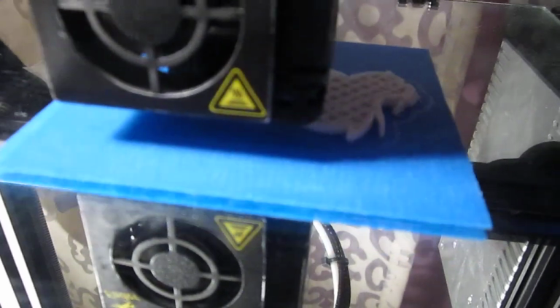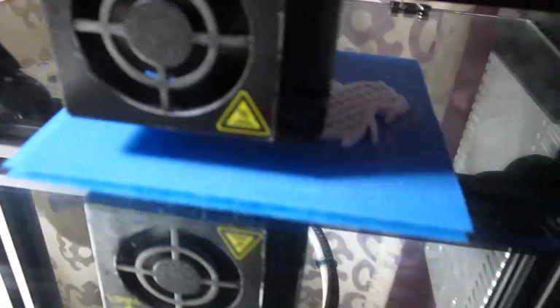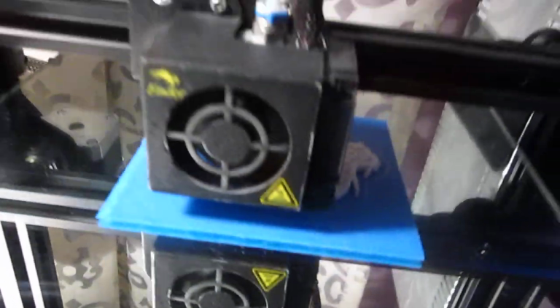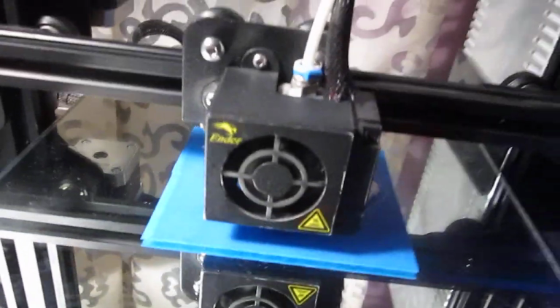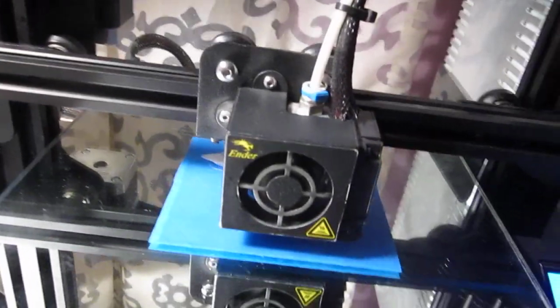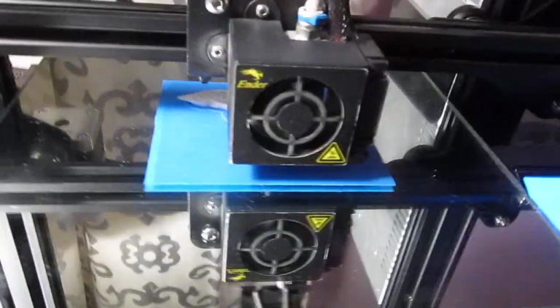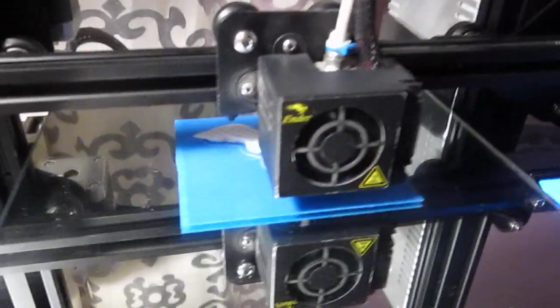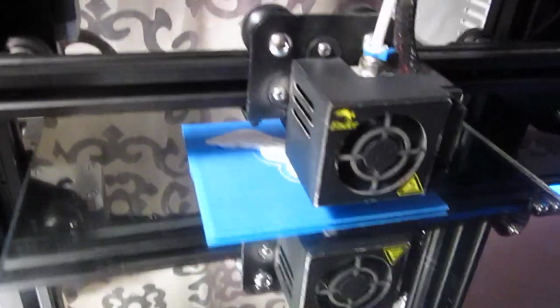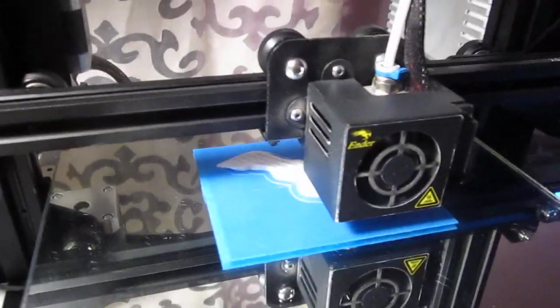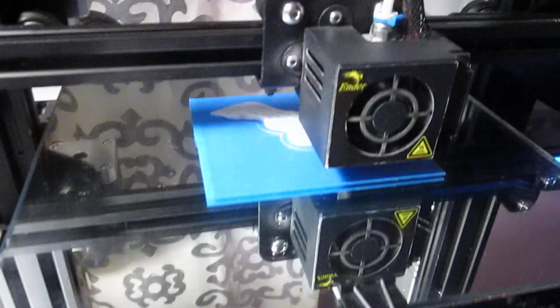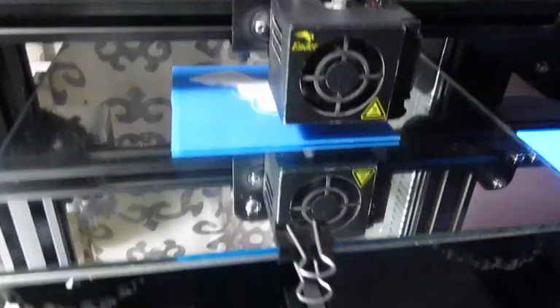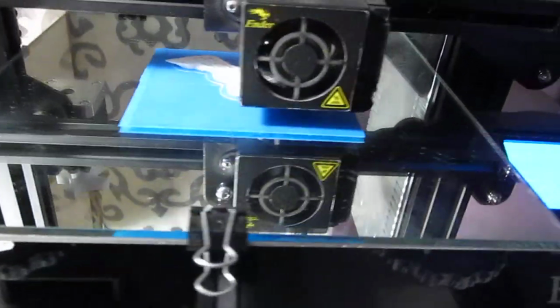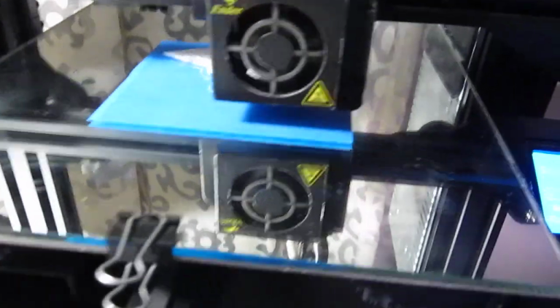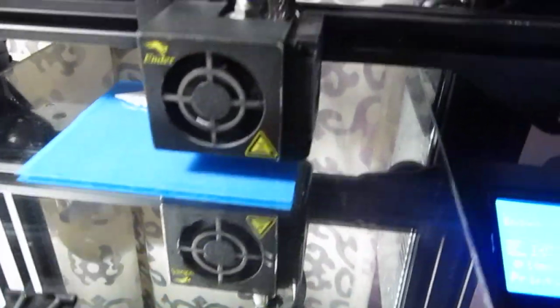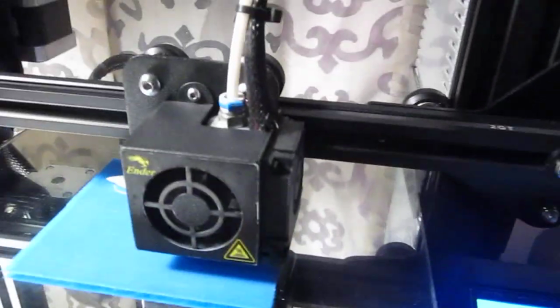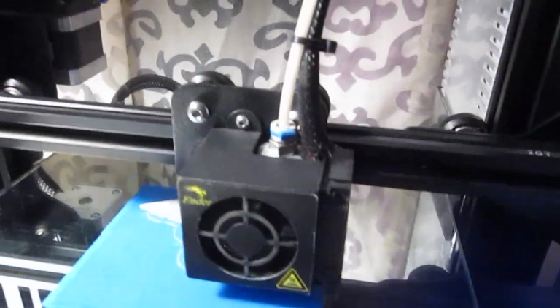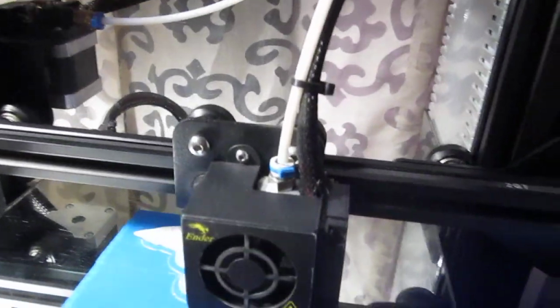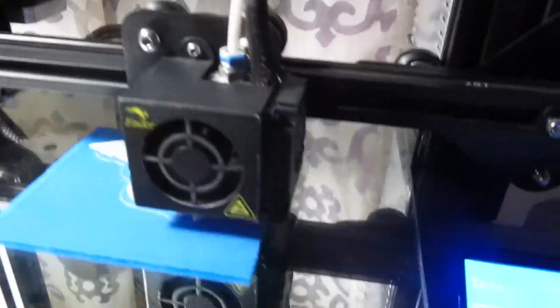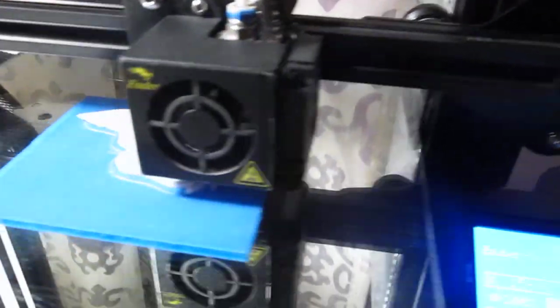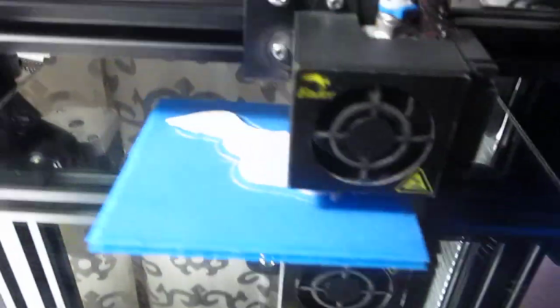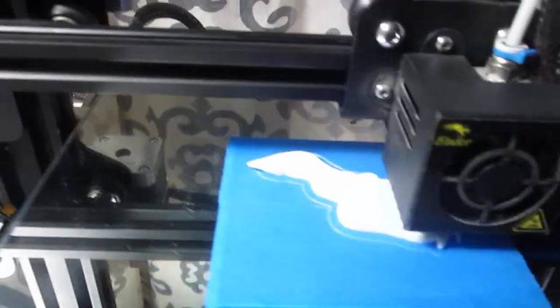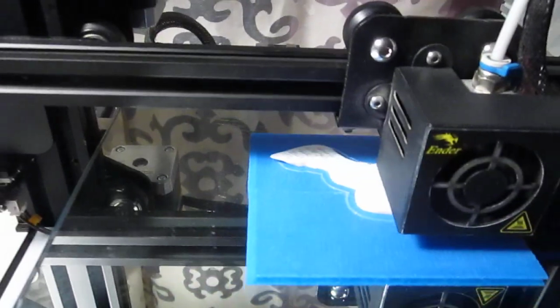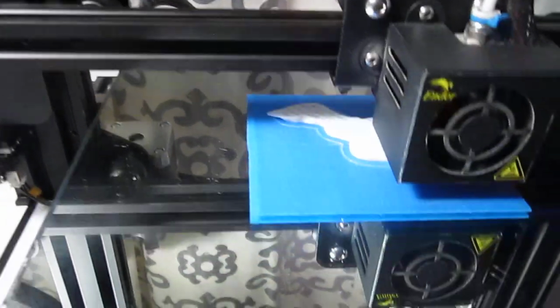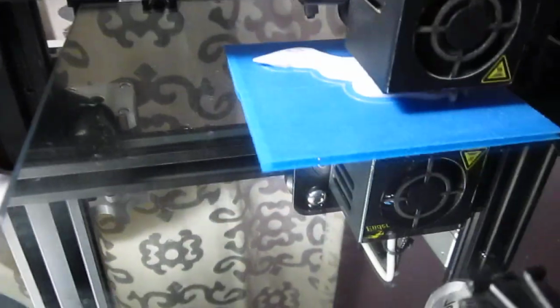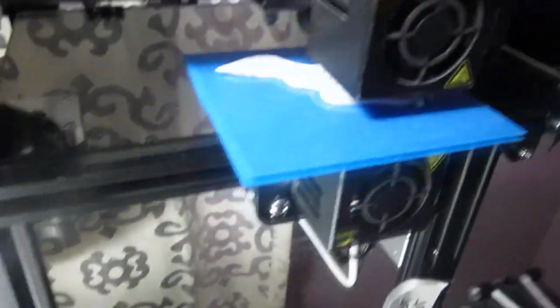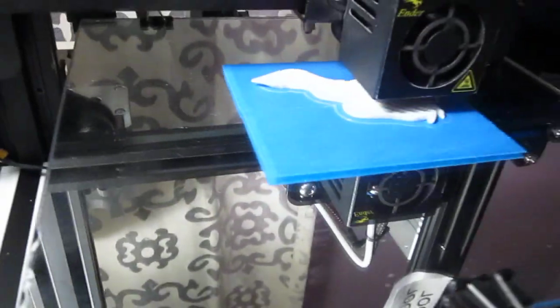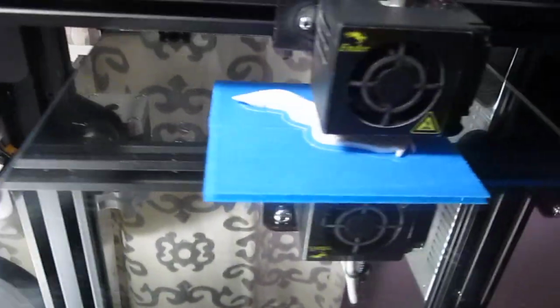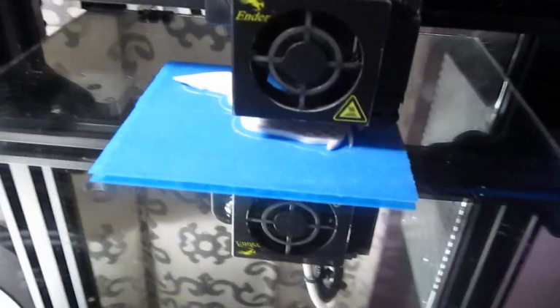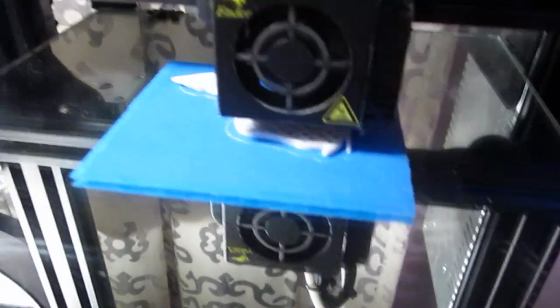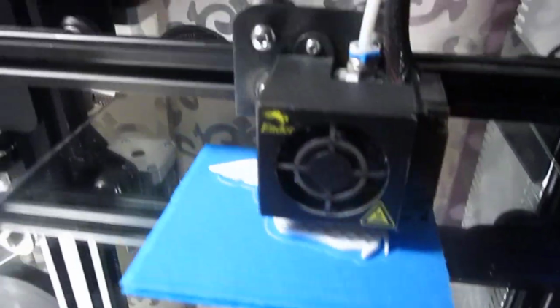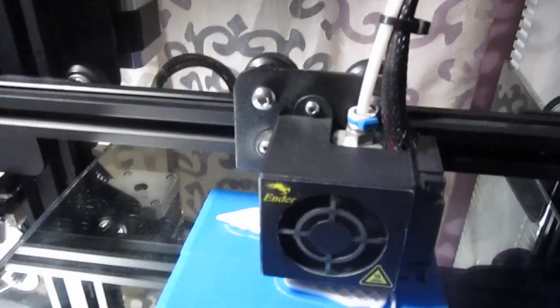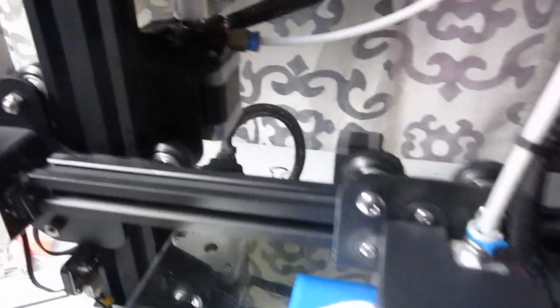I just want to show how my printer's doing. I'm not trying to open up a debate. This works for me — you can see it. It needs no explanation; it's just visually what's happening right now while it's printing.